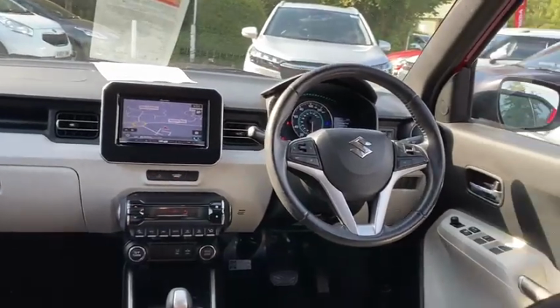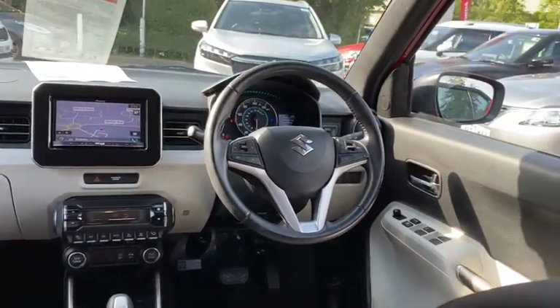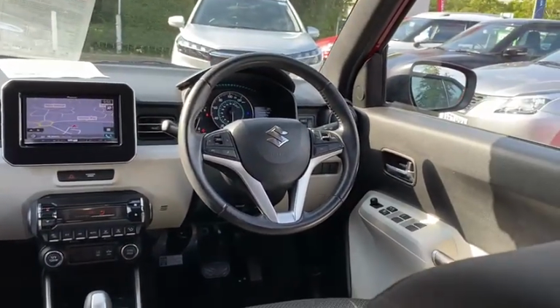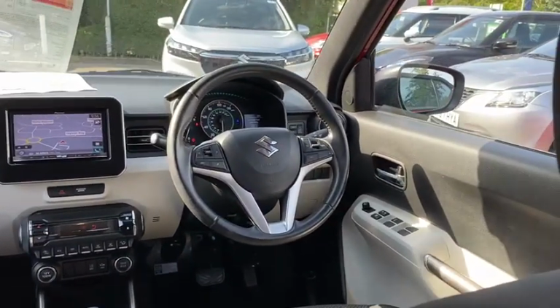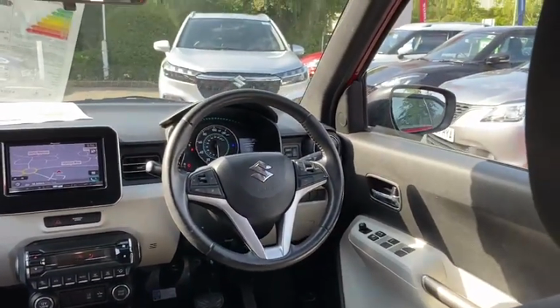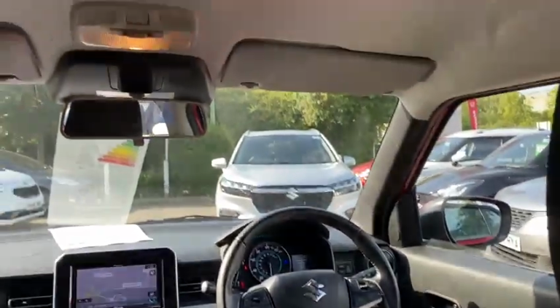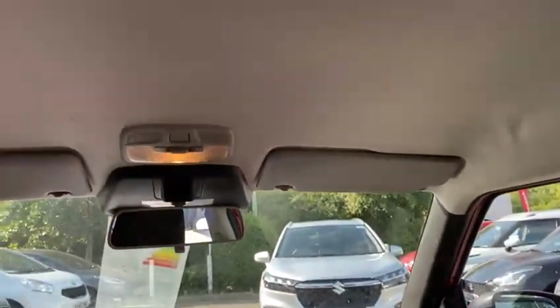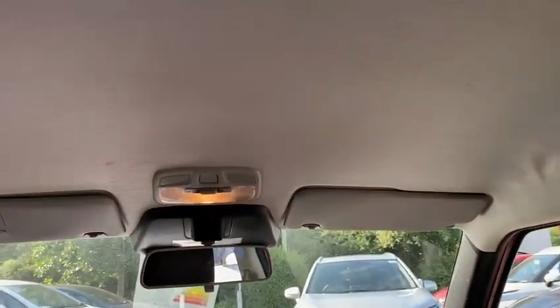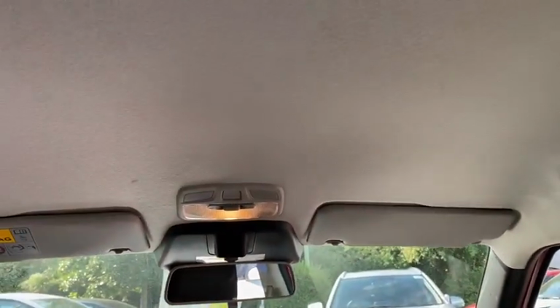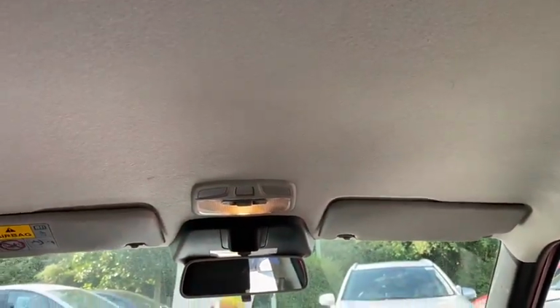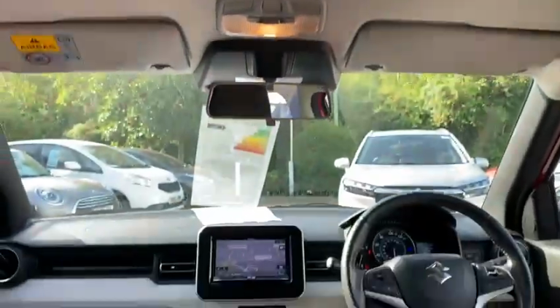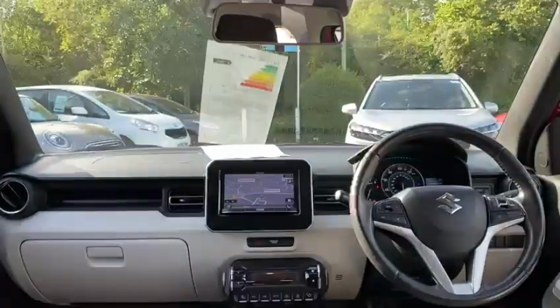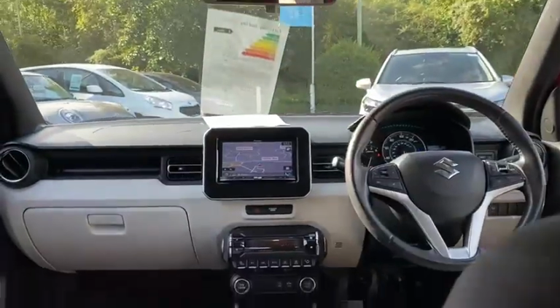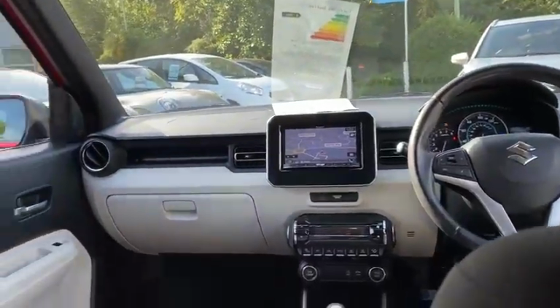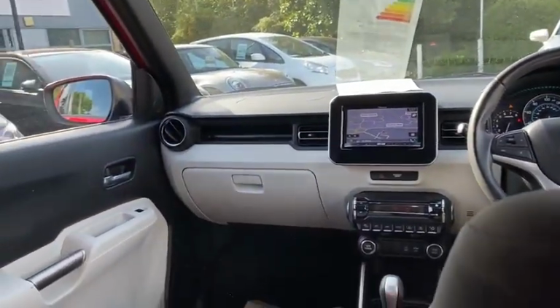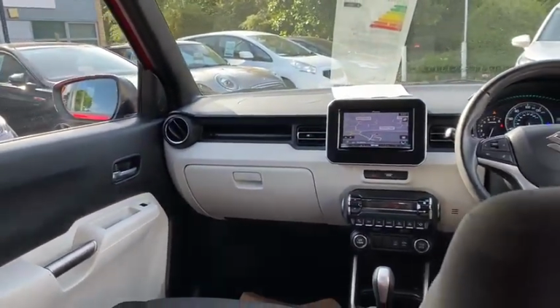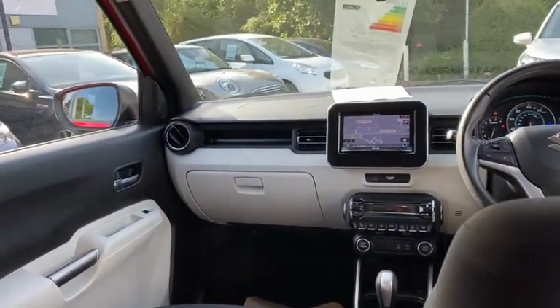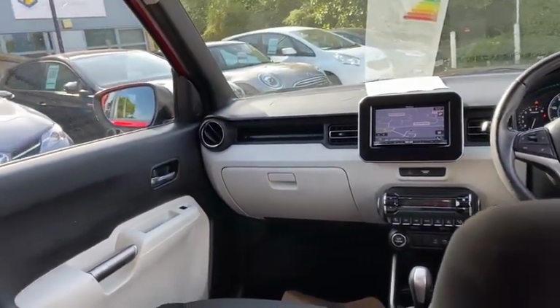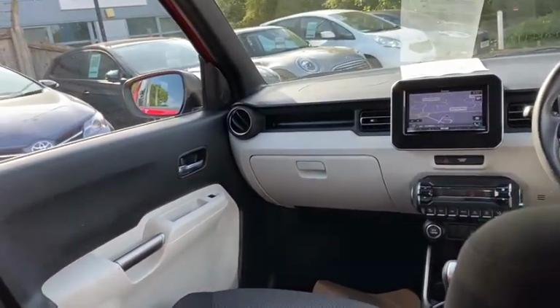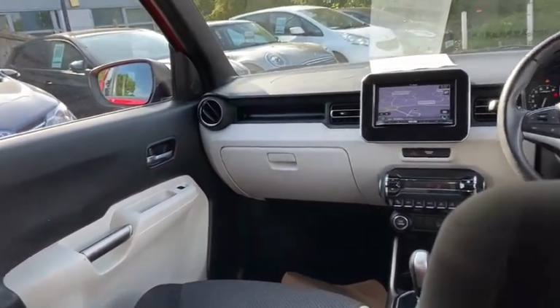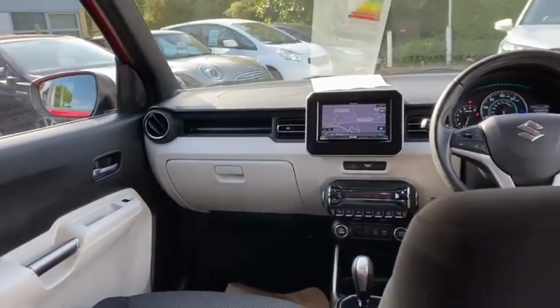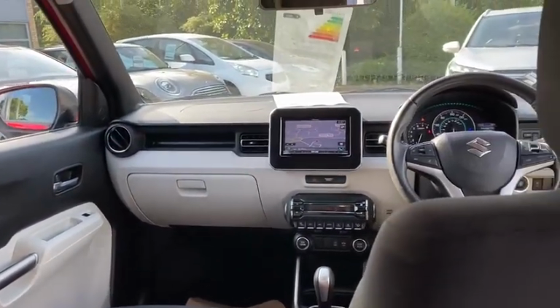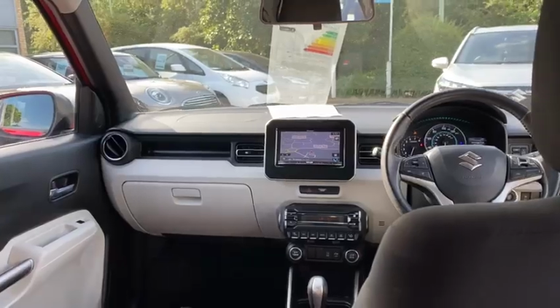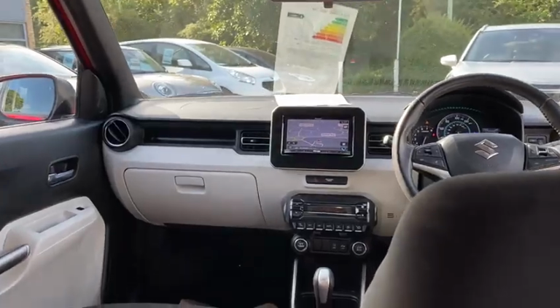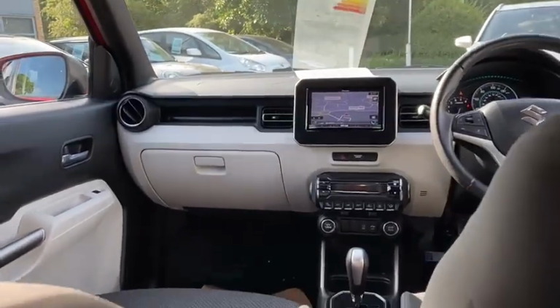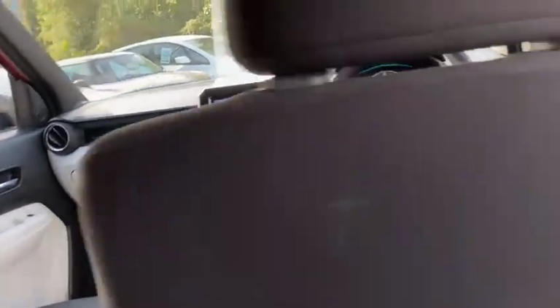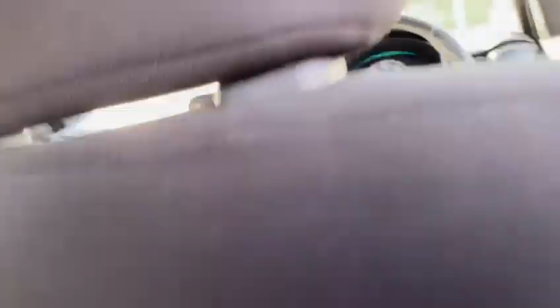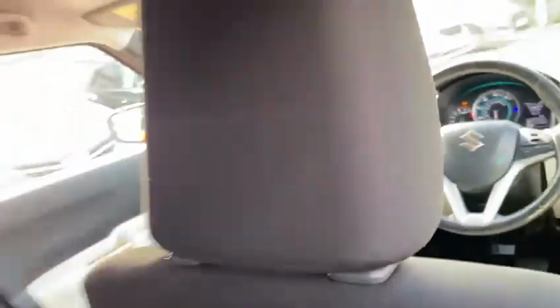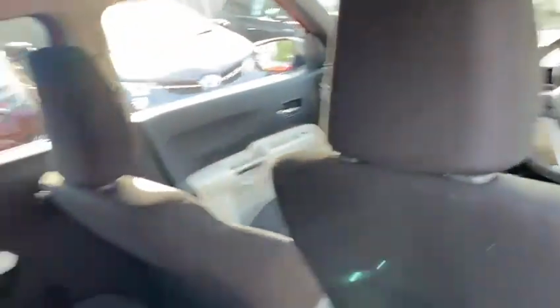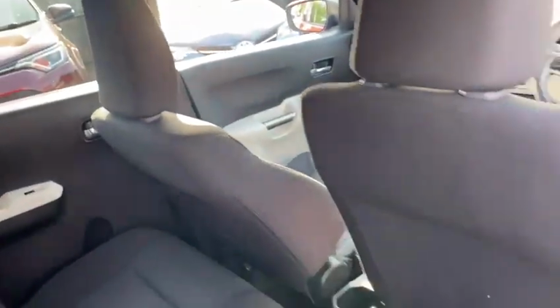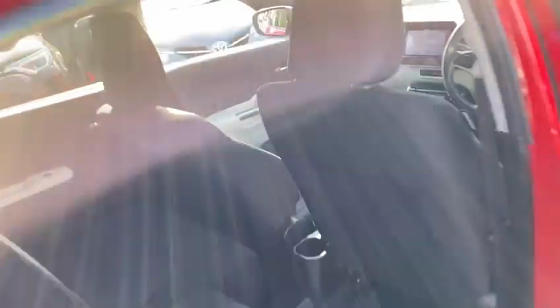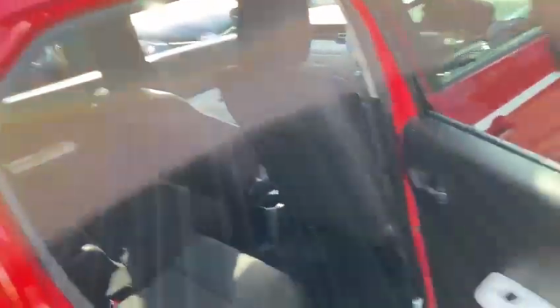The insides are really, really nice — really plush. You've got this nice interior with the cream, the black, and the white roof all combining nicely to give a really nice airy feel to the car, while still having lots of practicality and functionality too.